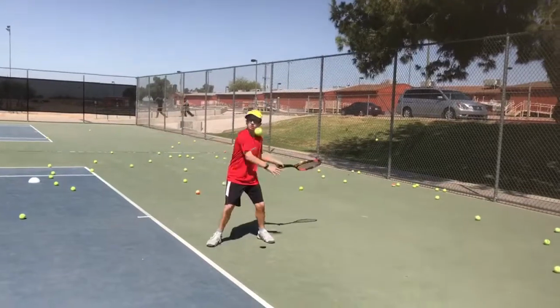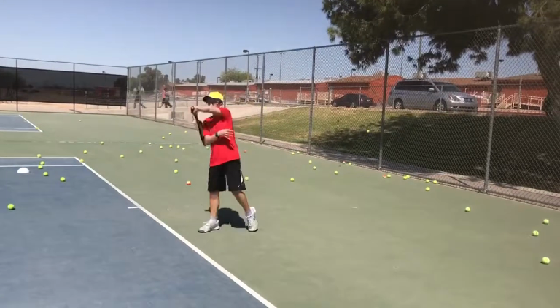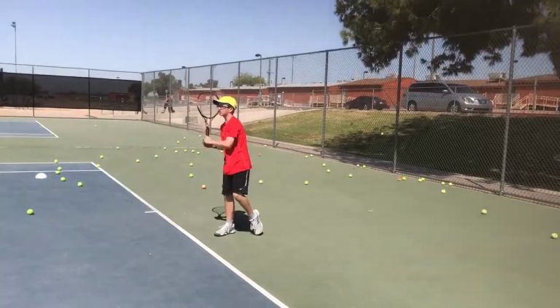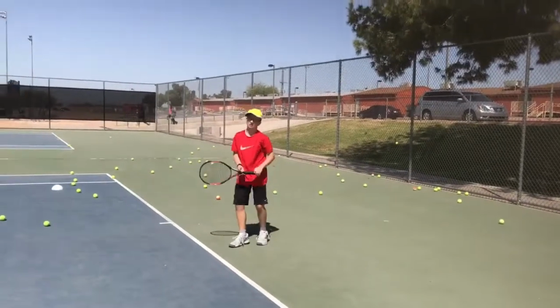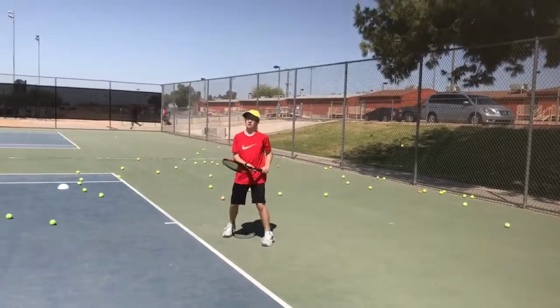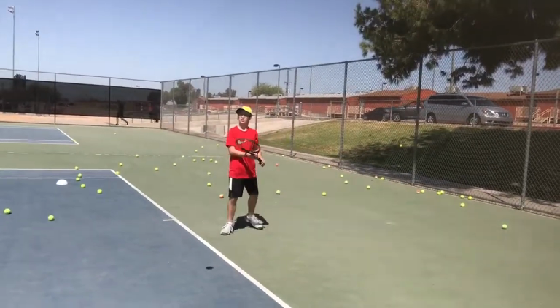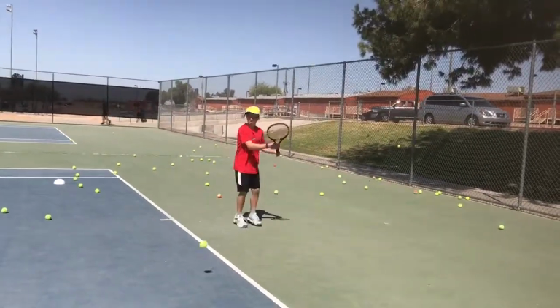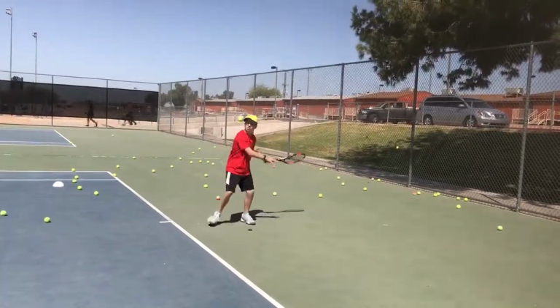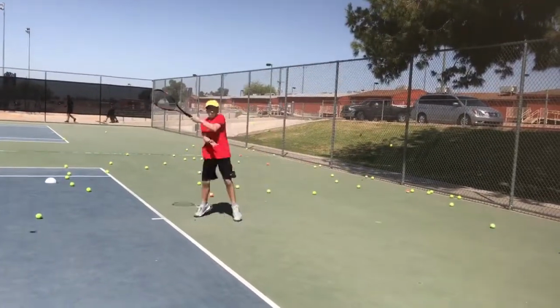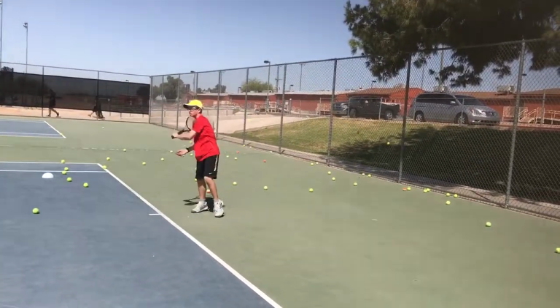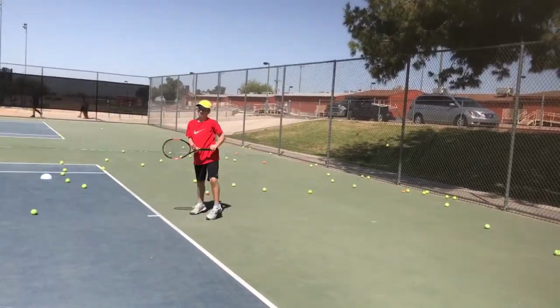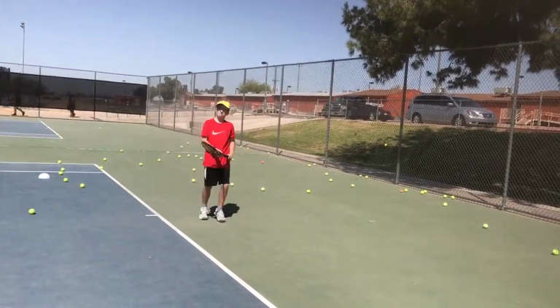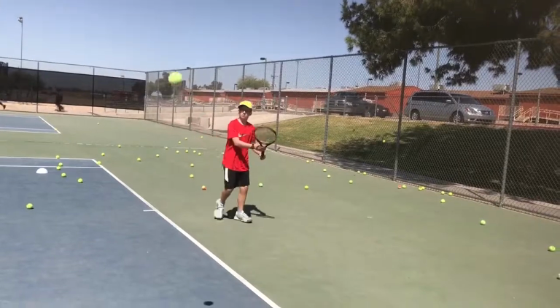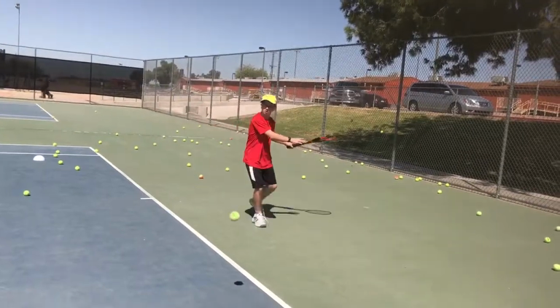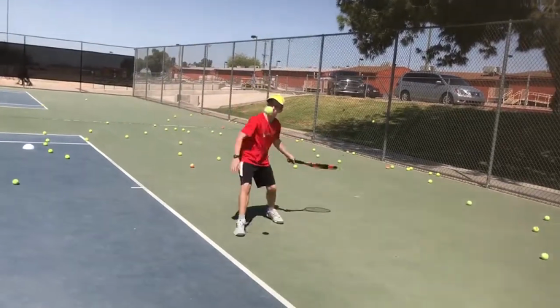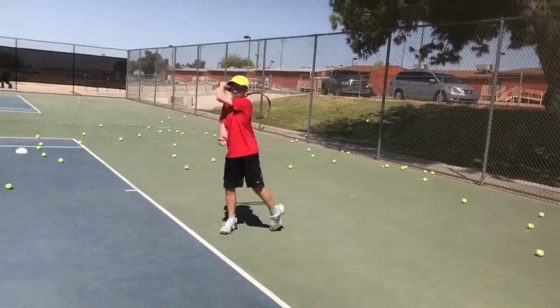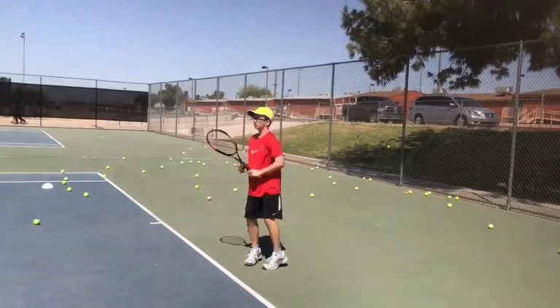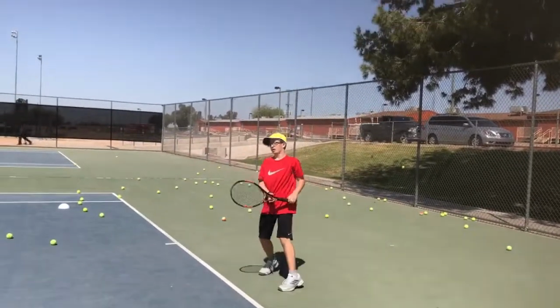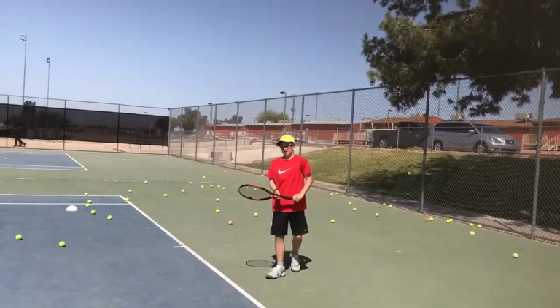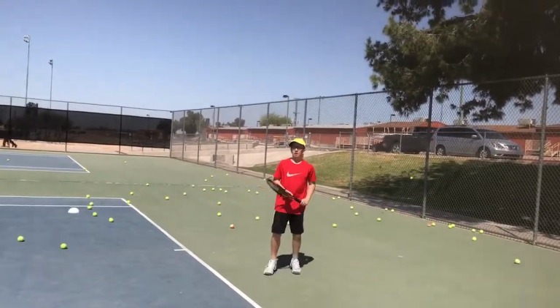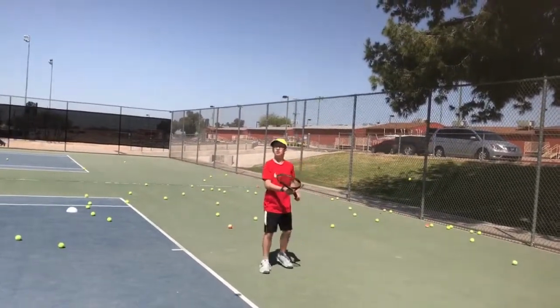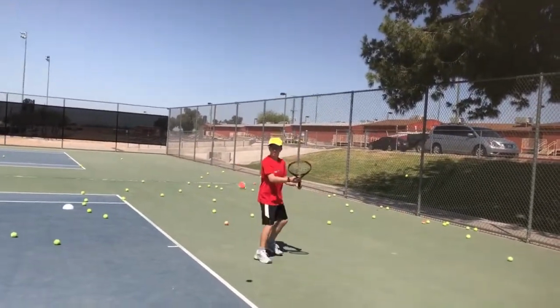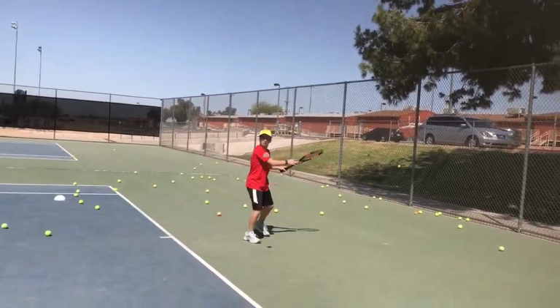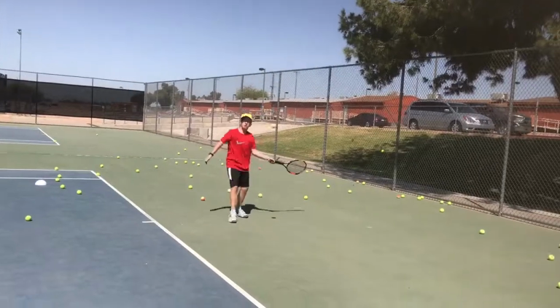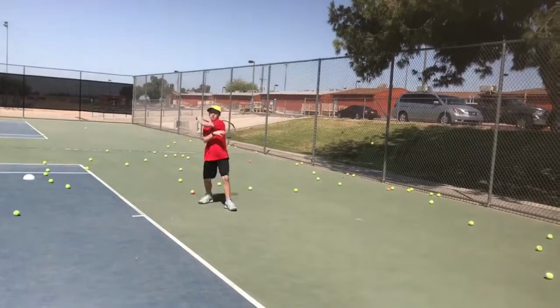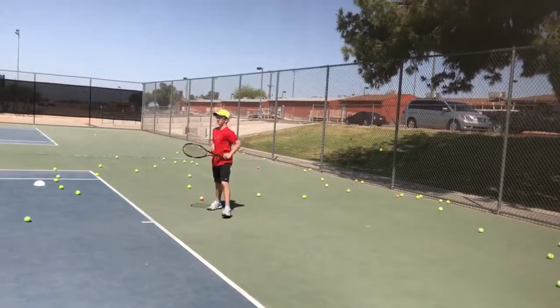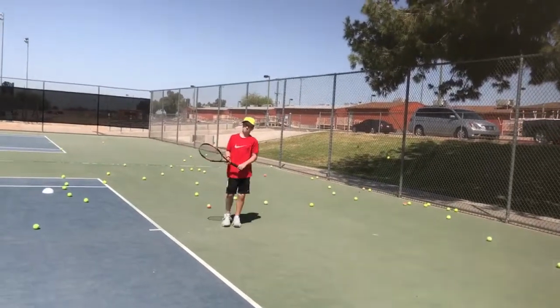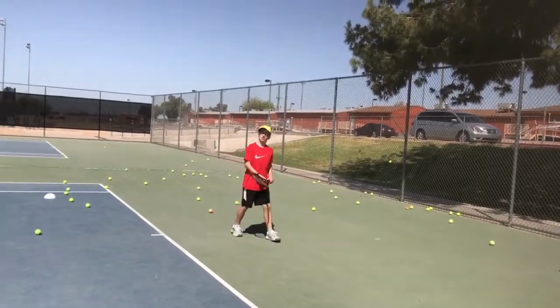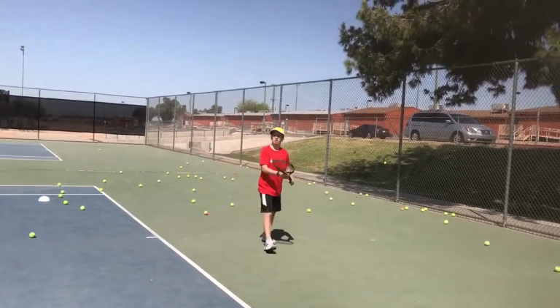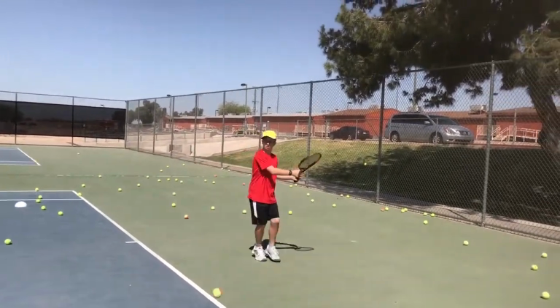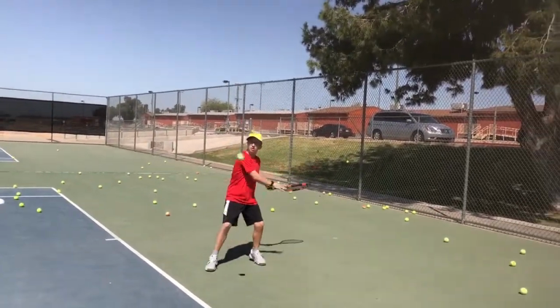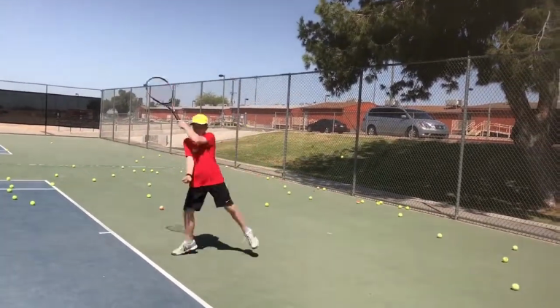Swivel. Good, much better. Swivel. Good. Now let that arm go. Quit looking — feel it. You're gonna feel it if it's nice. And make sure you're not squeezing that grip. Your racket is a whip. Whip.